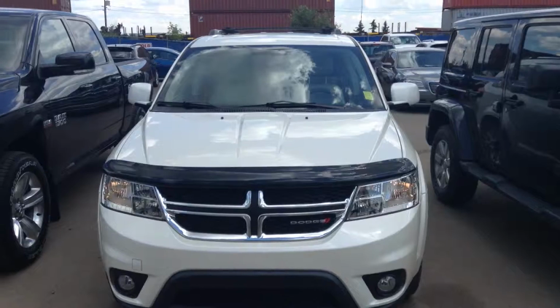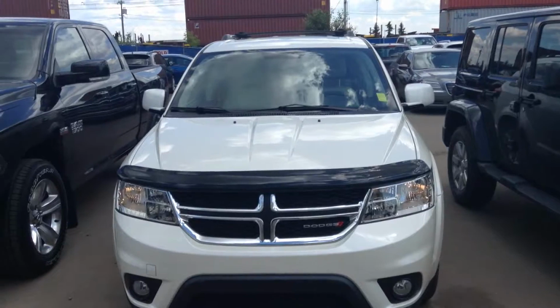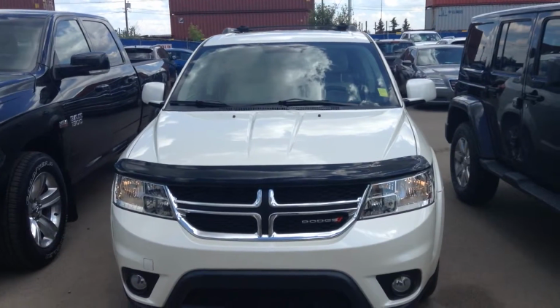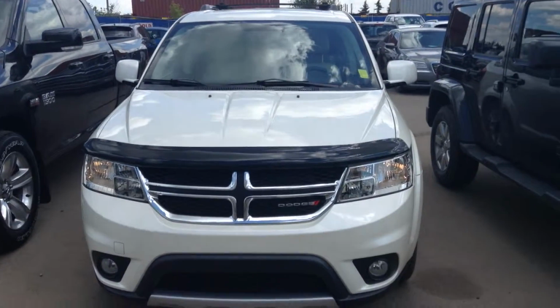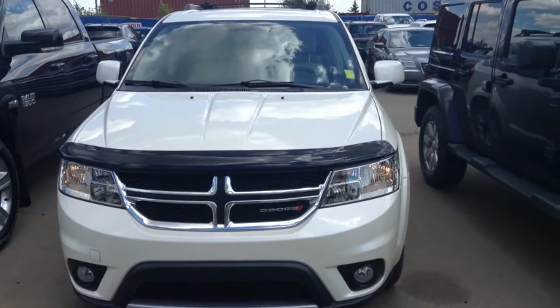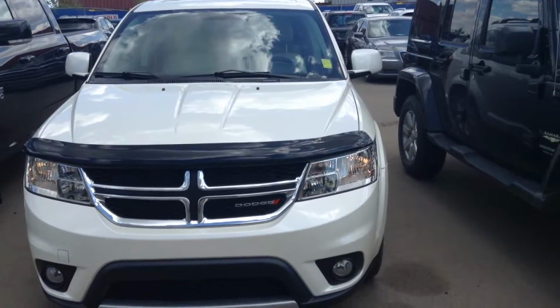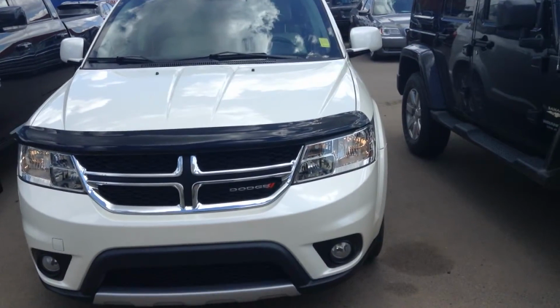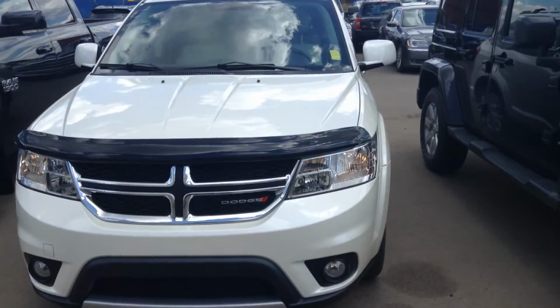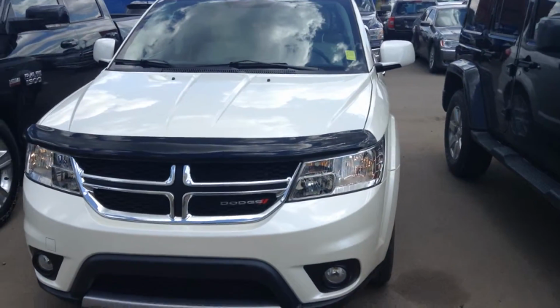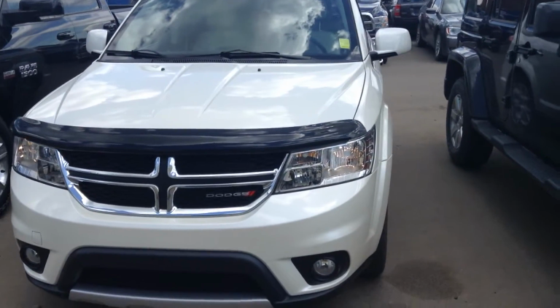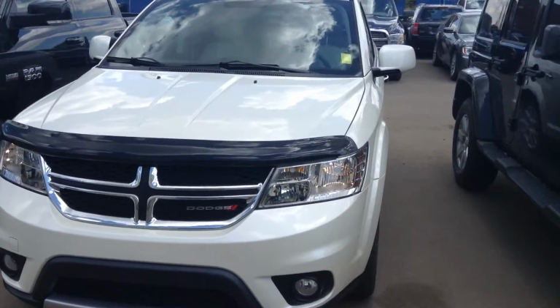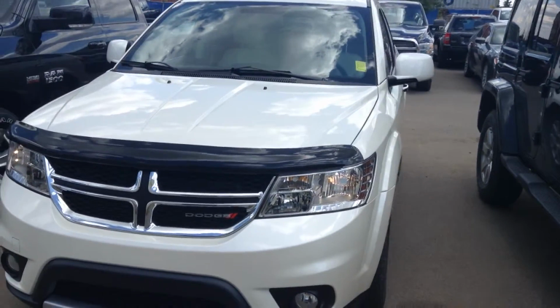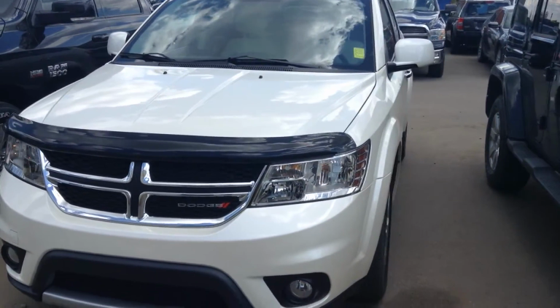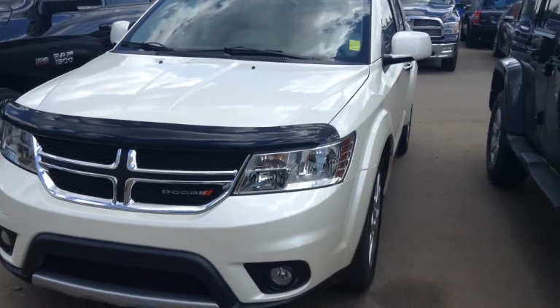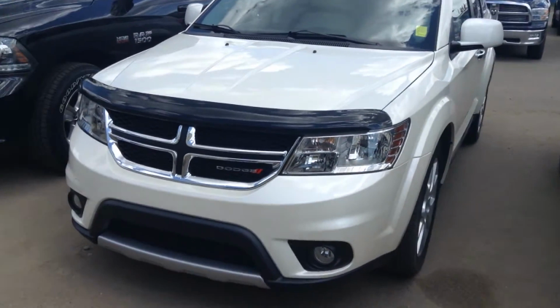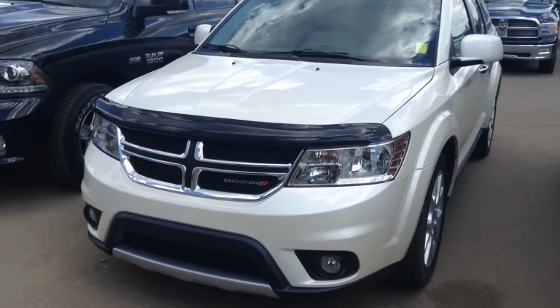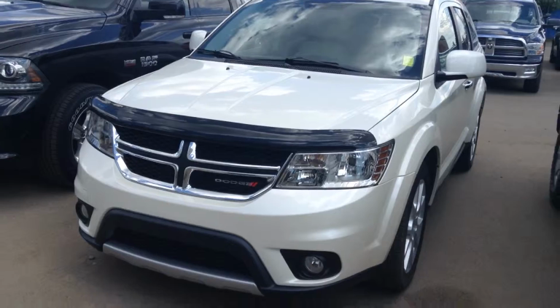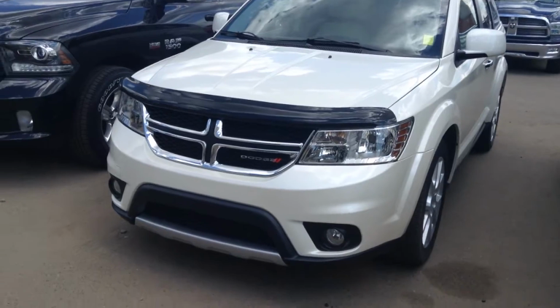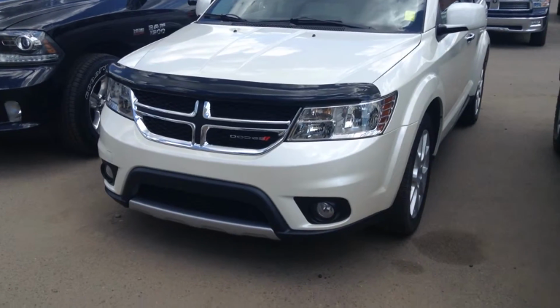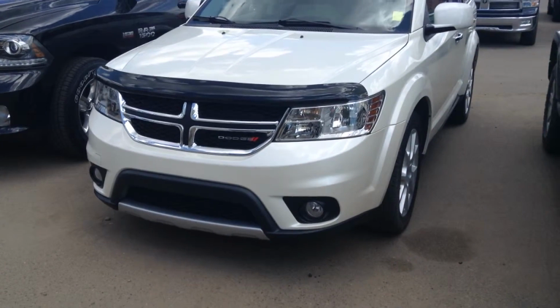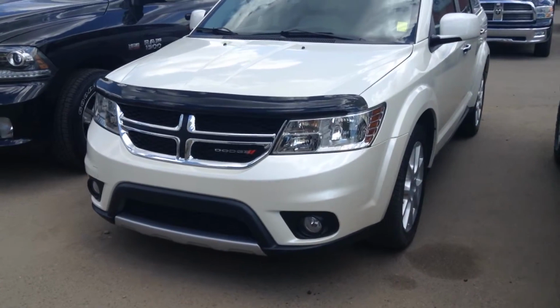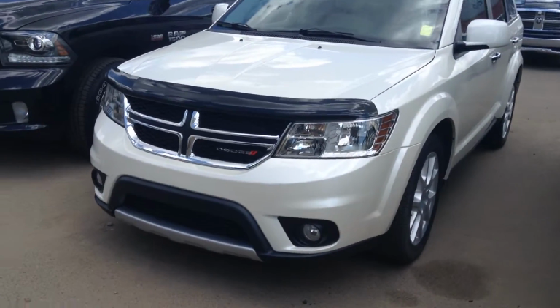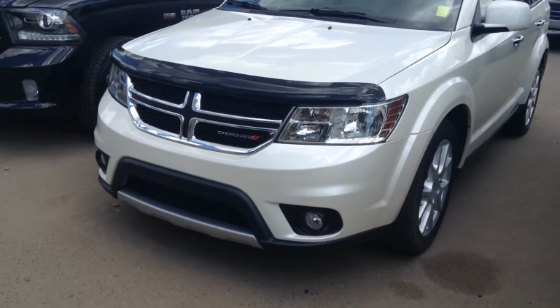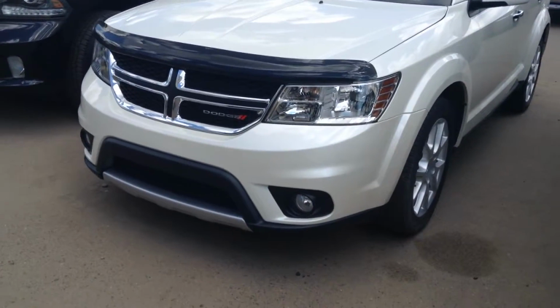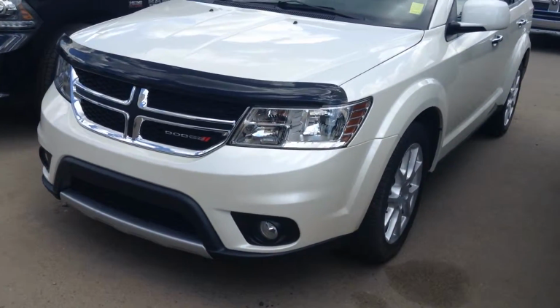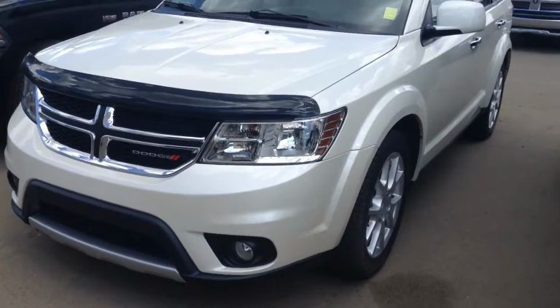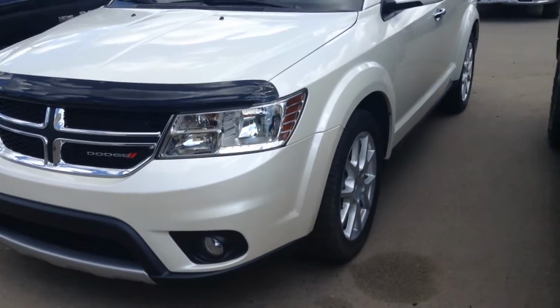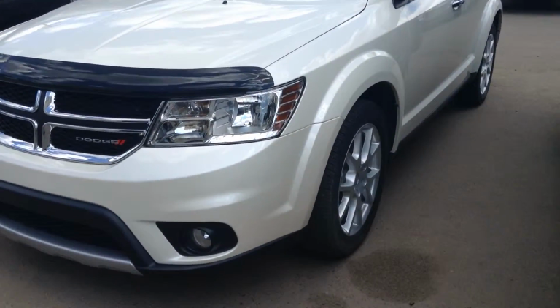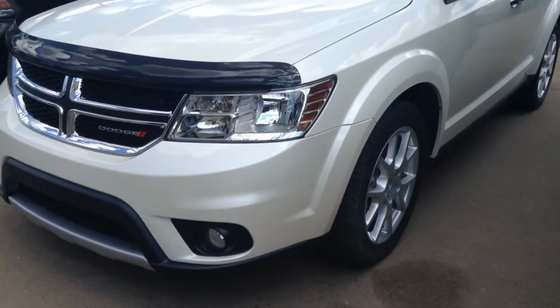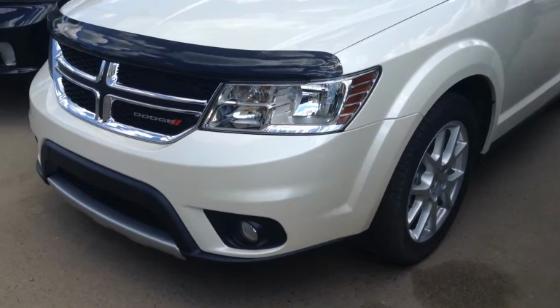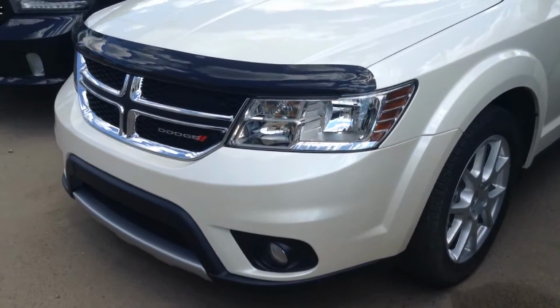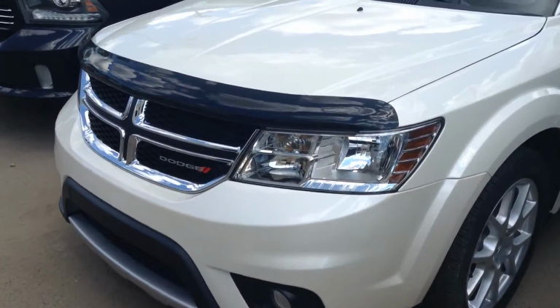Heather, it's Koss here from London Dairy Dodge doing a video walk around of the 2013 Dodge Journey RT. As you can see it's in a nice arctic white color, looks really good and the body looks like it's in really good condition as well.